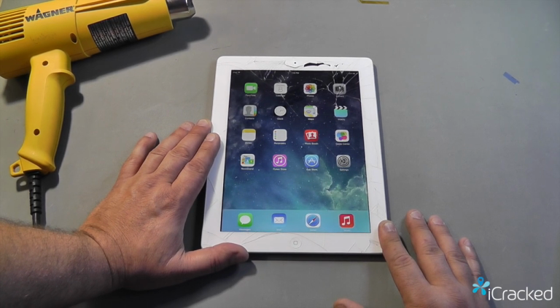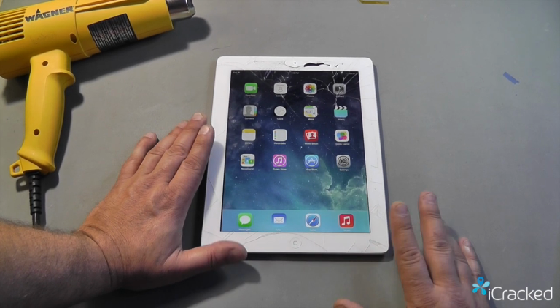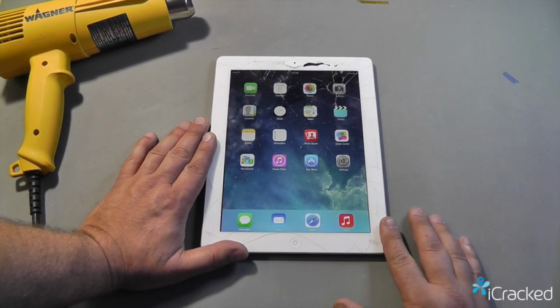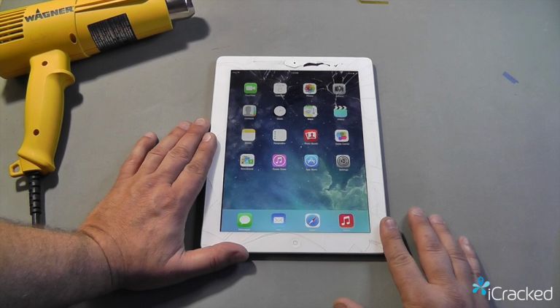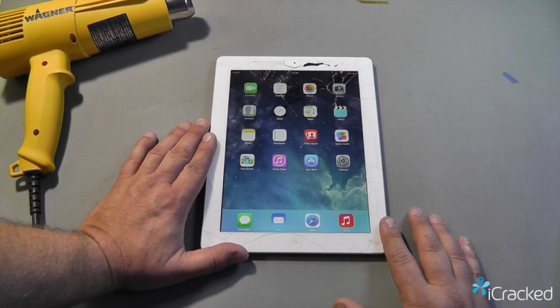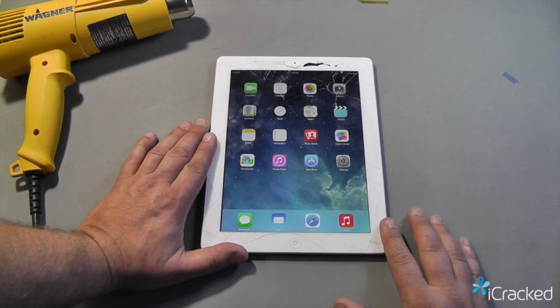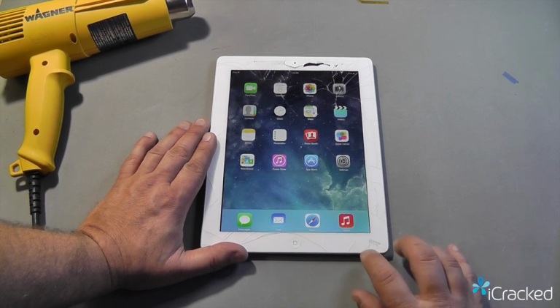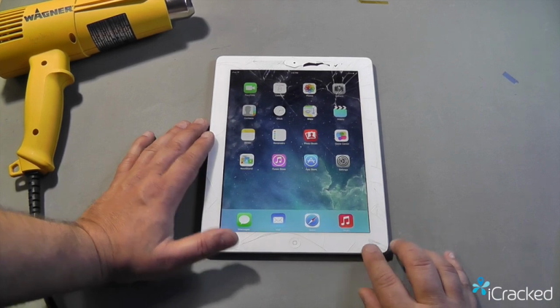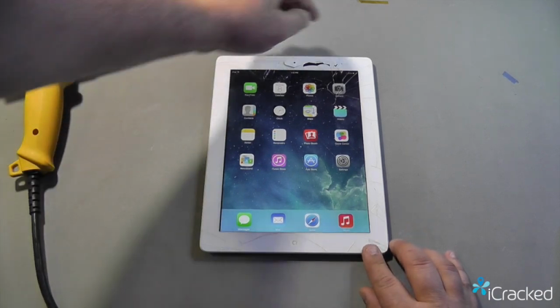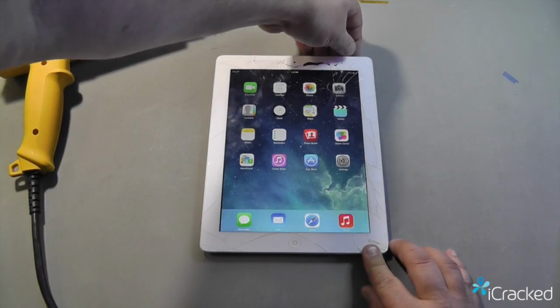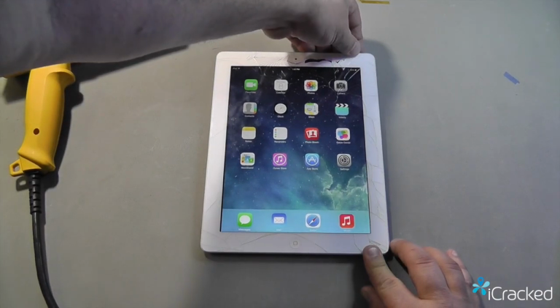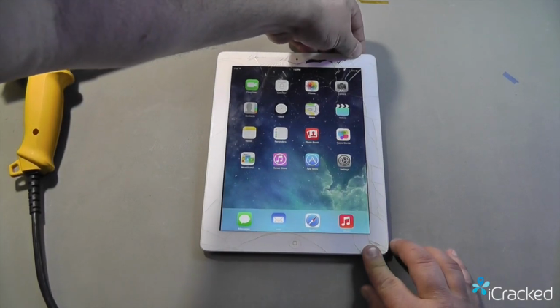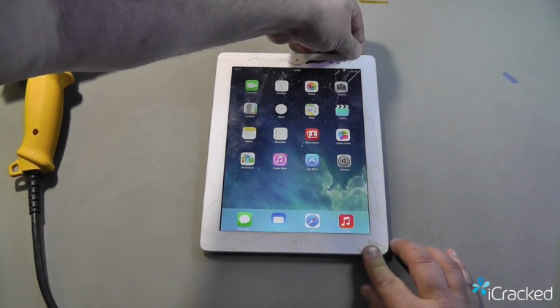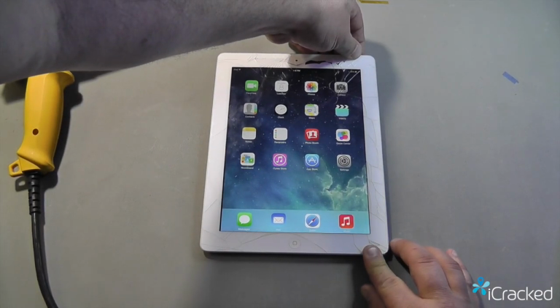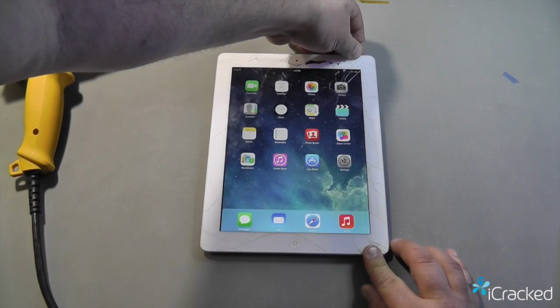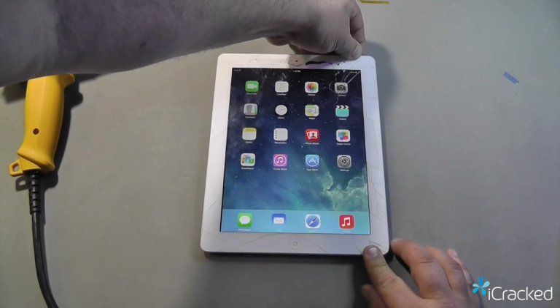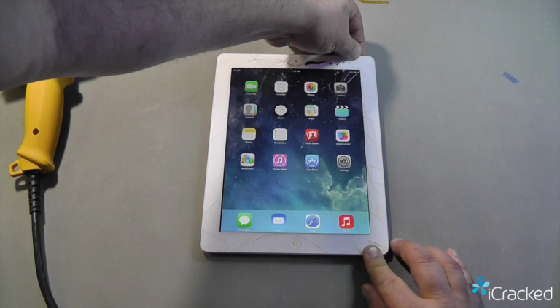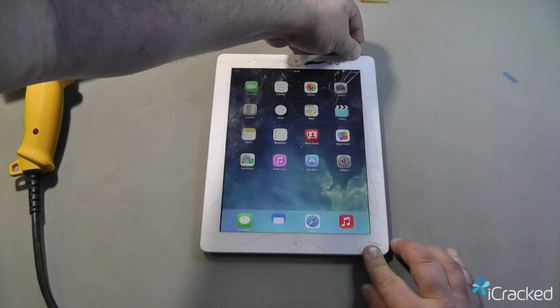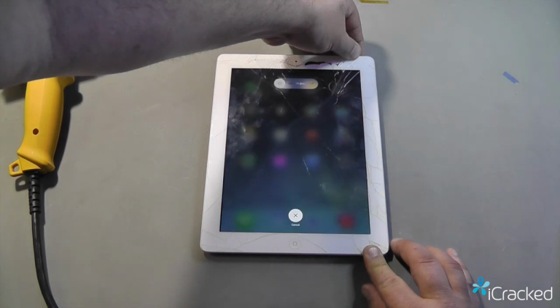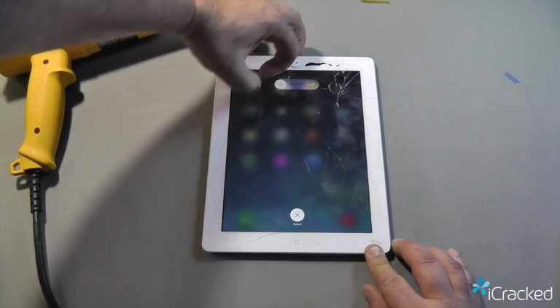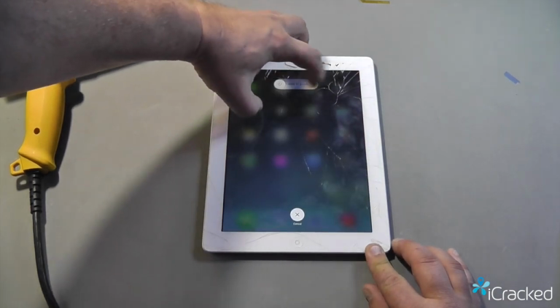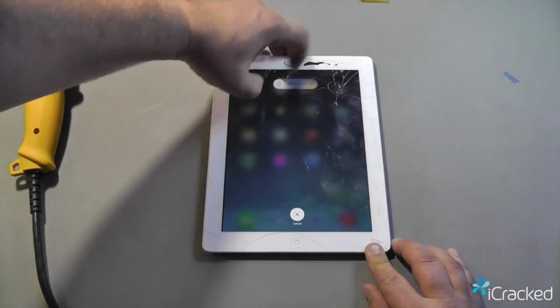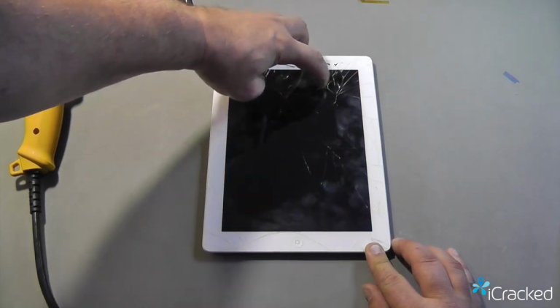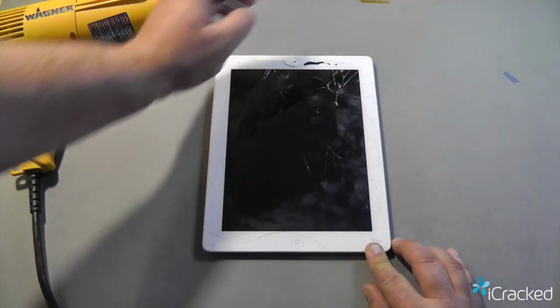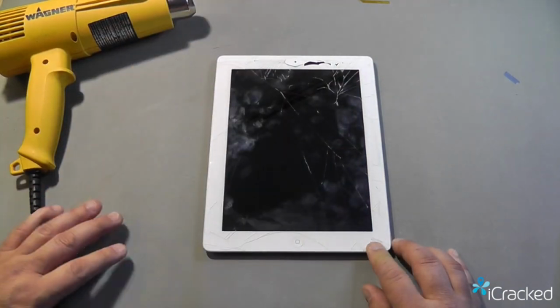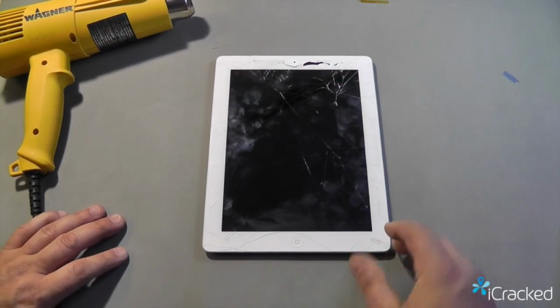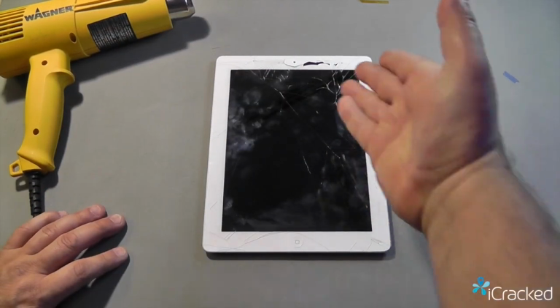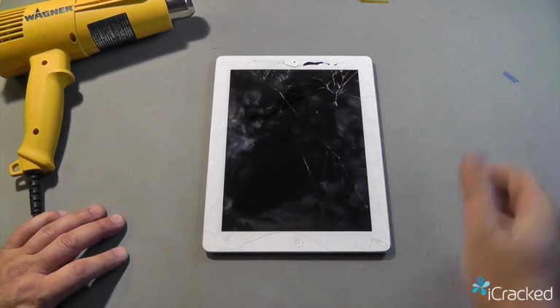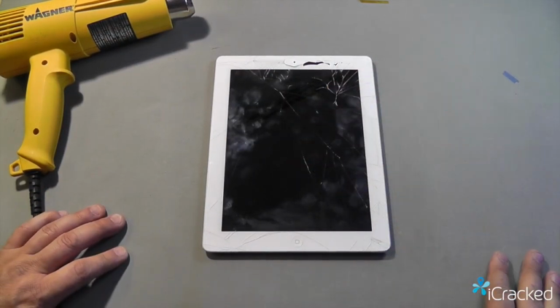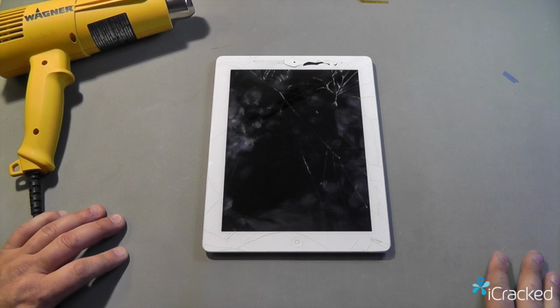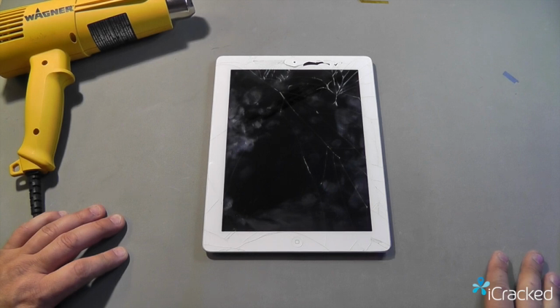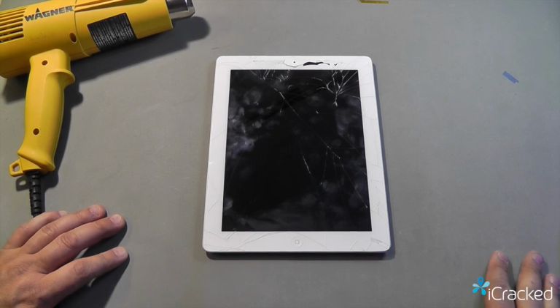So now that we're ready to get started, we want to make sure that we power the device down by pressing and holding the power button and sliding it to turn off.